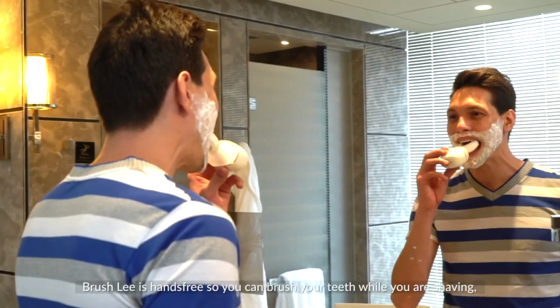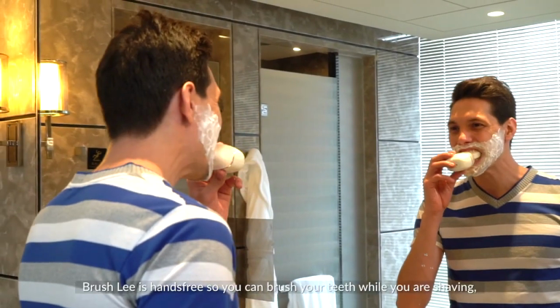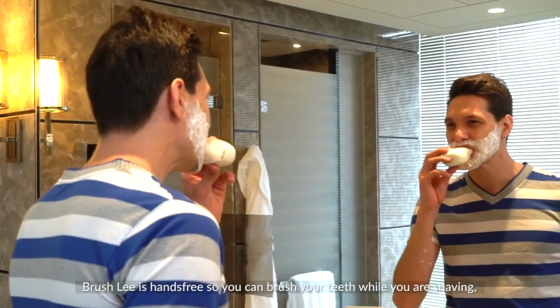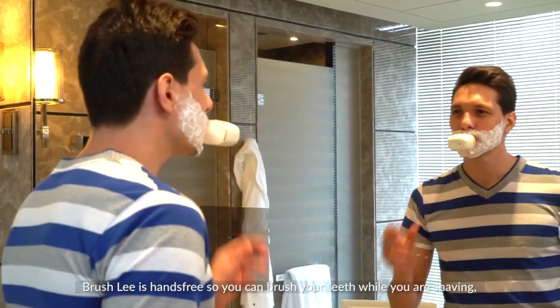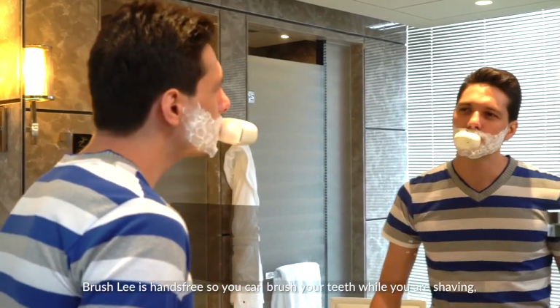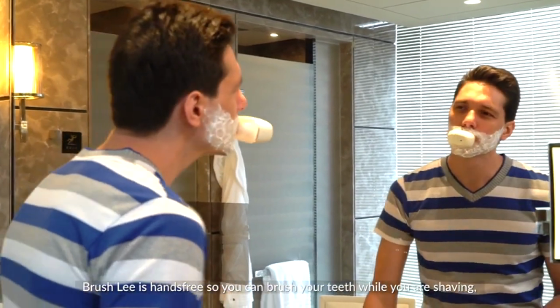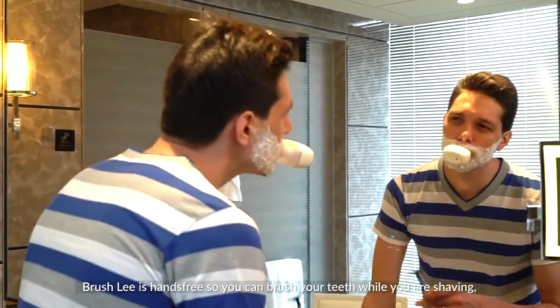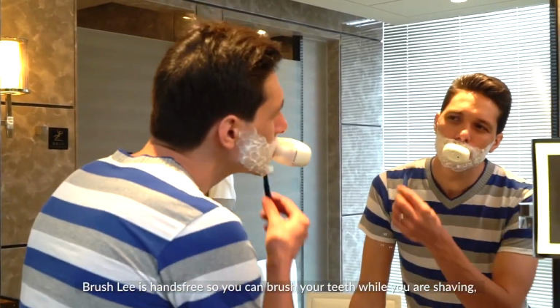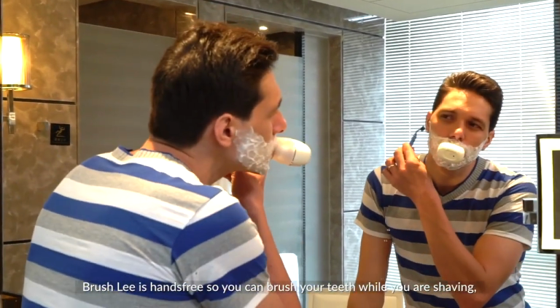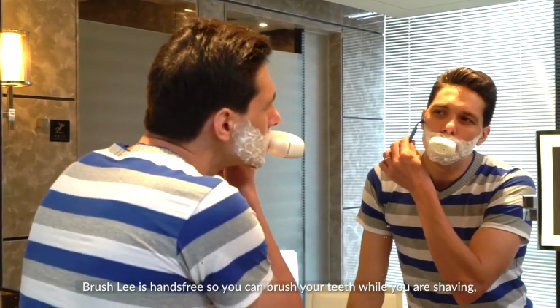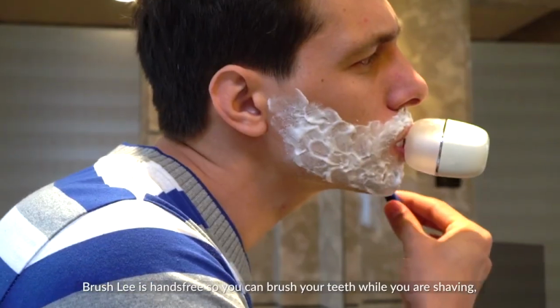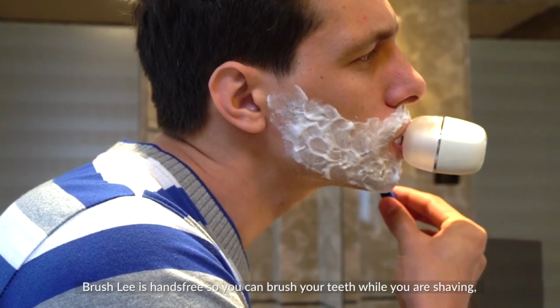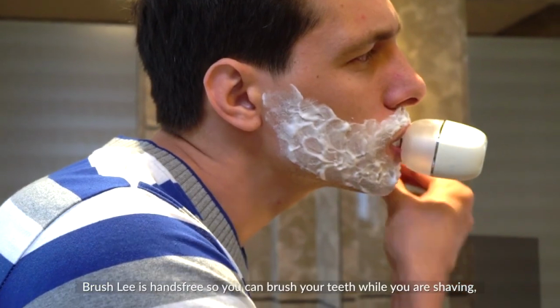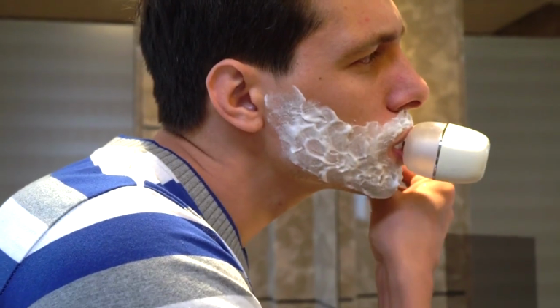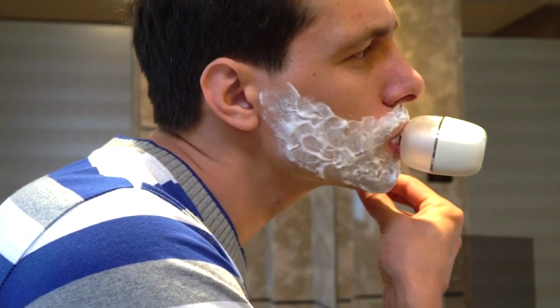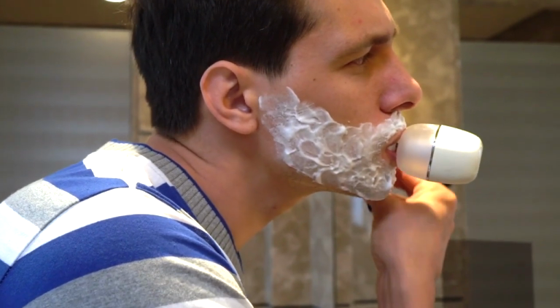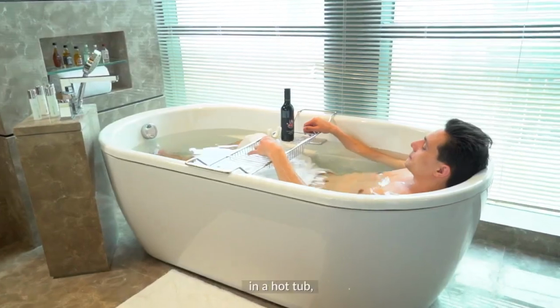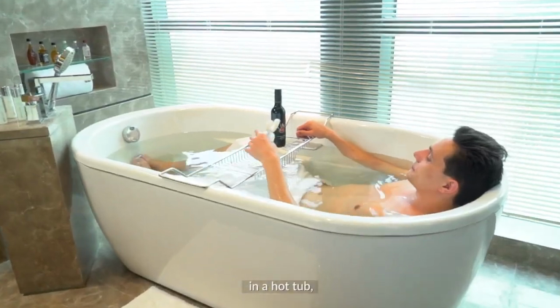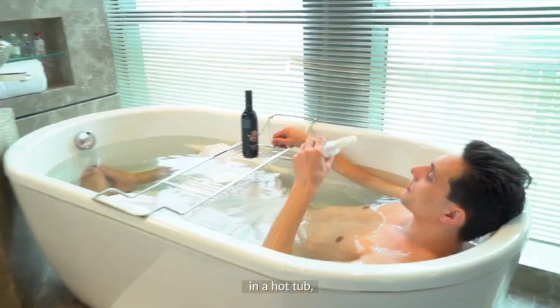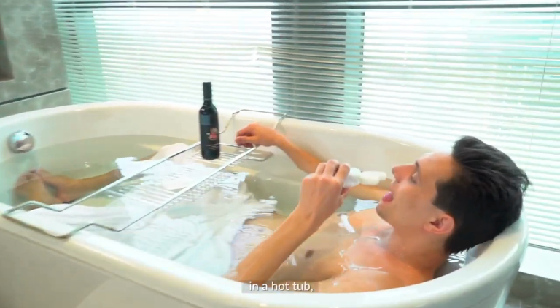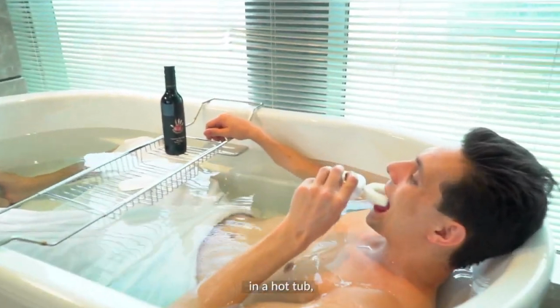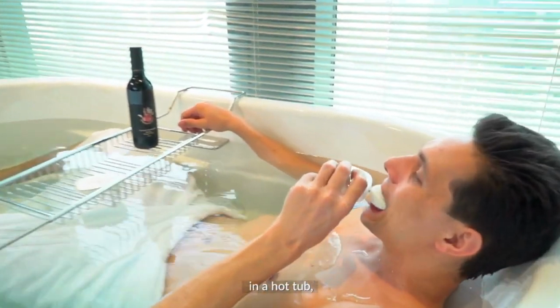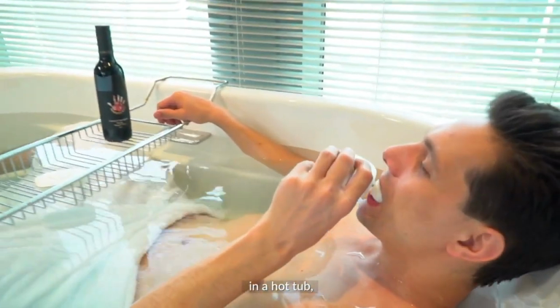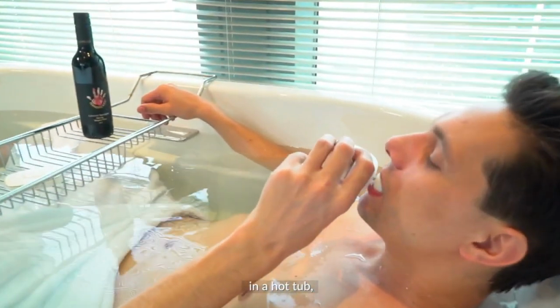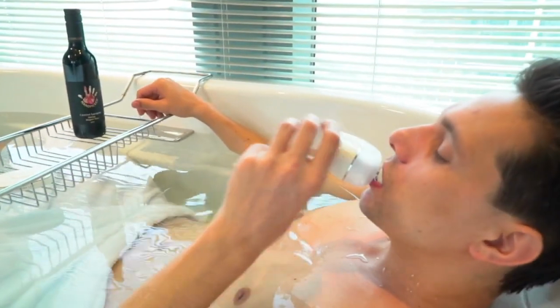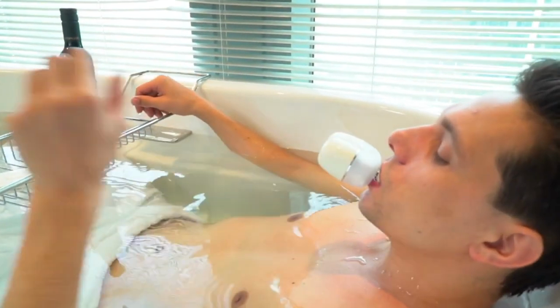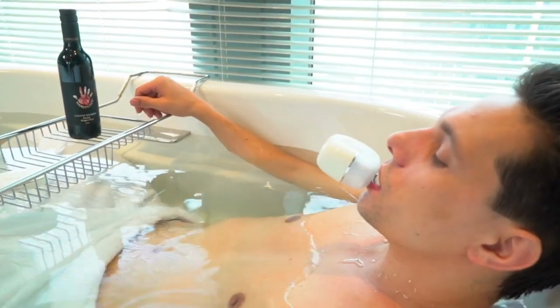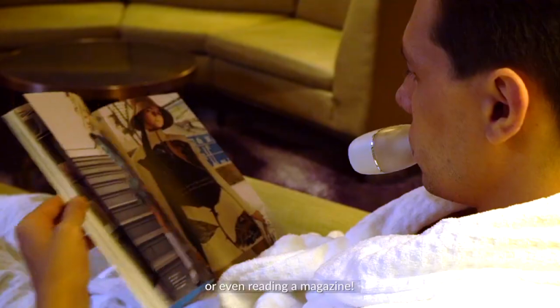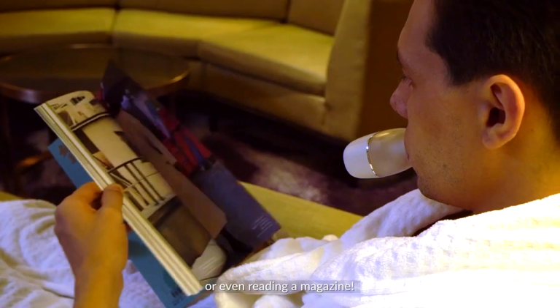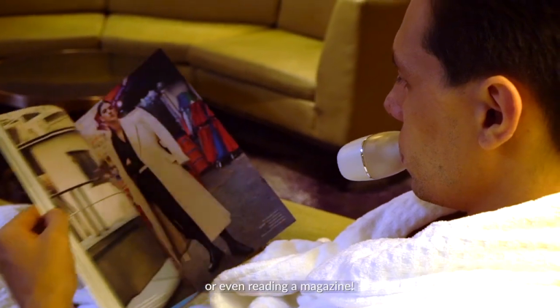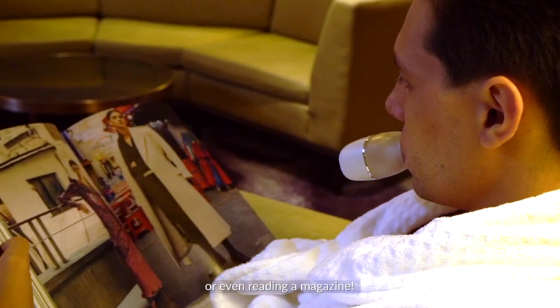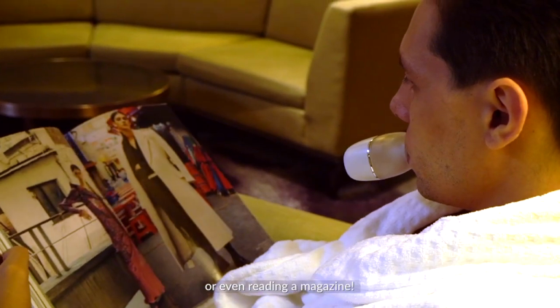Brush.ly is hands-free, so you can brush your teeth while you are shaving, in a hot tub, or even reading a magazine.